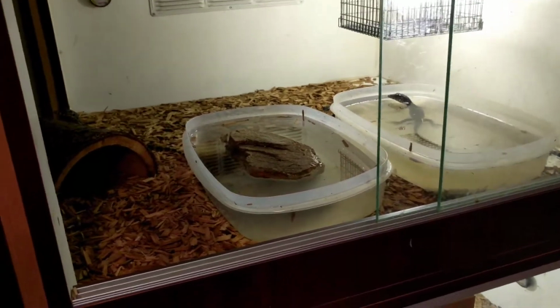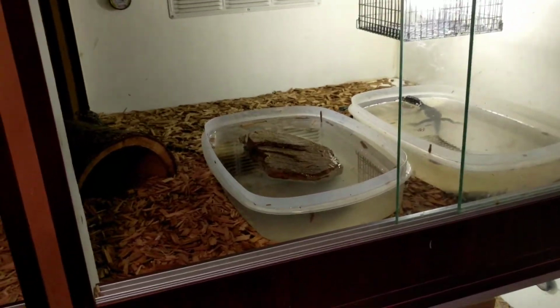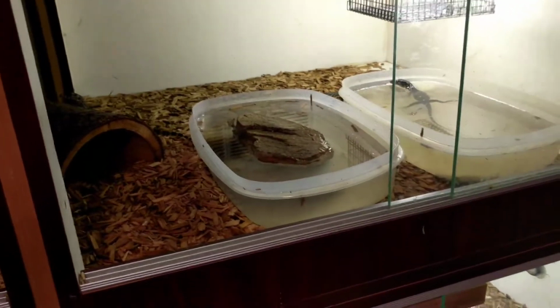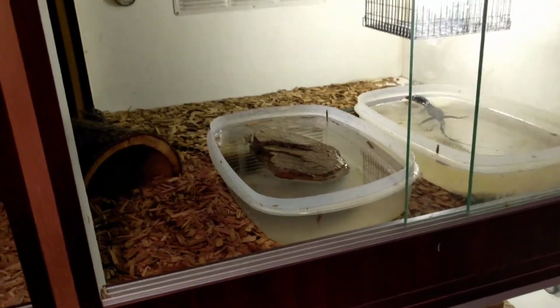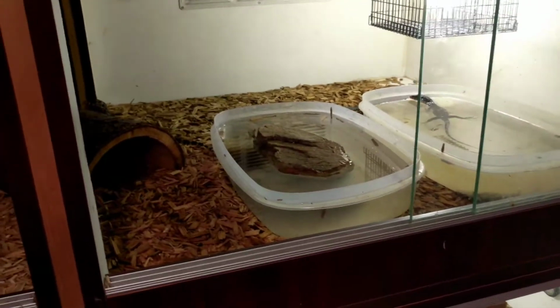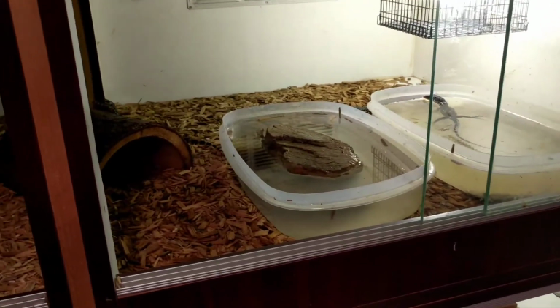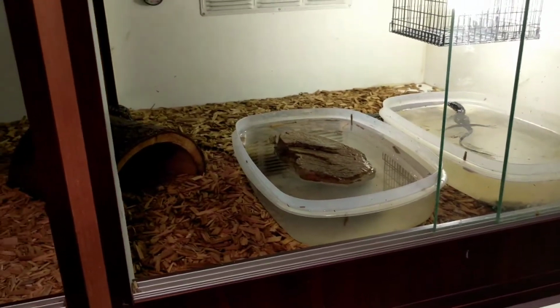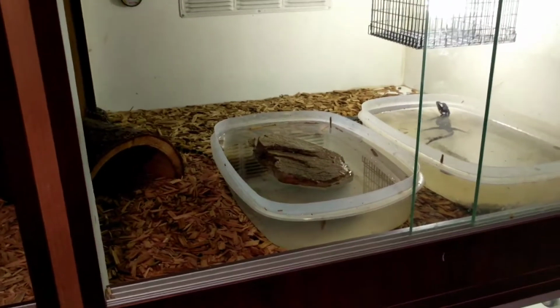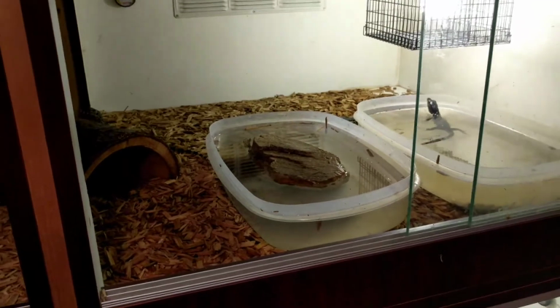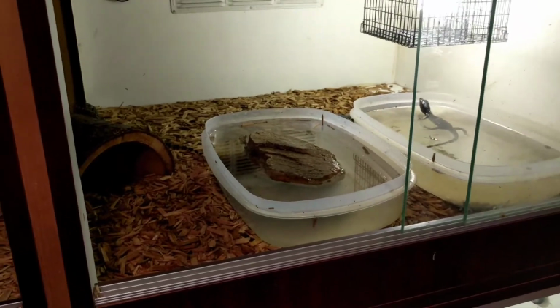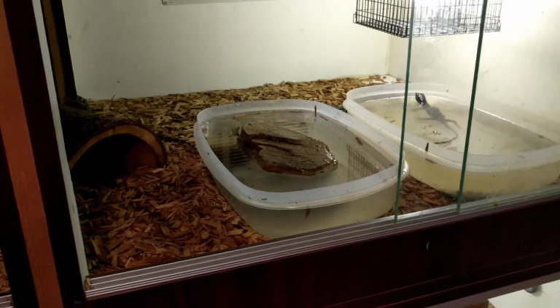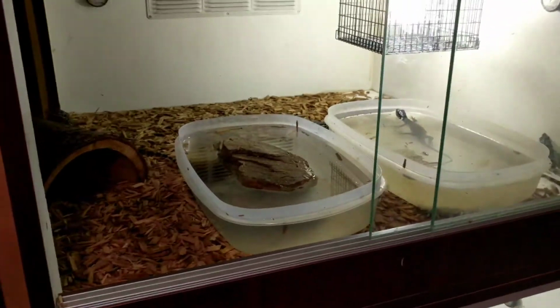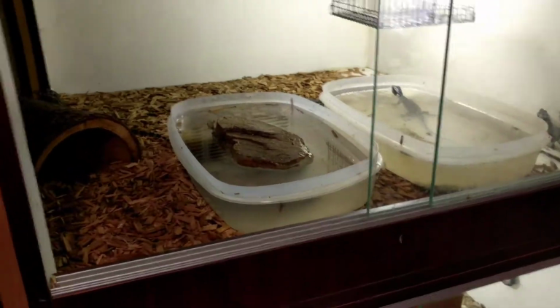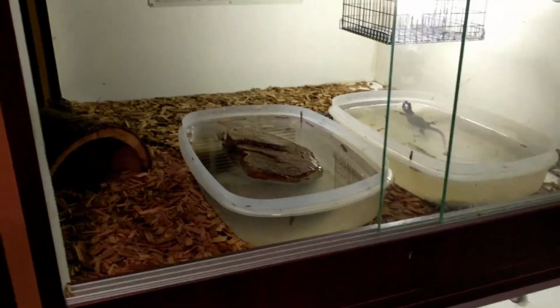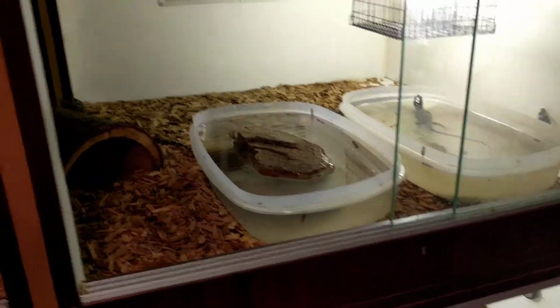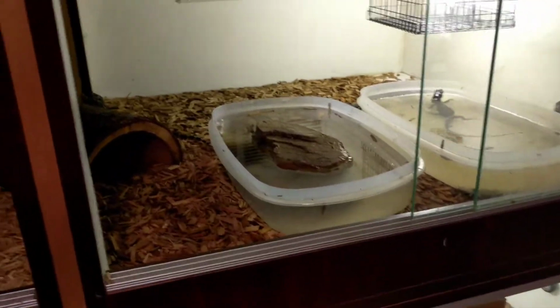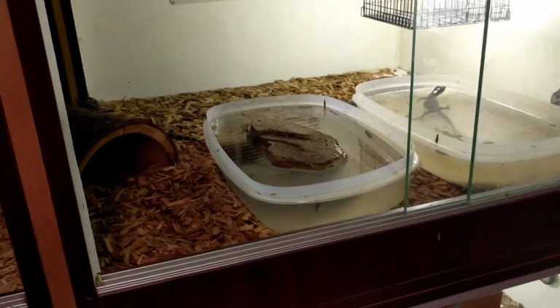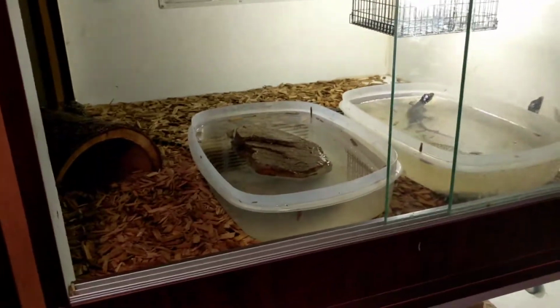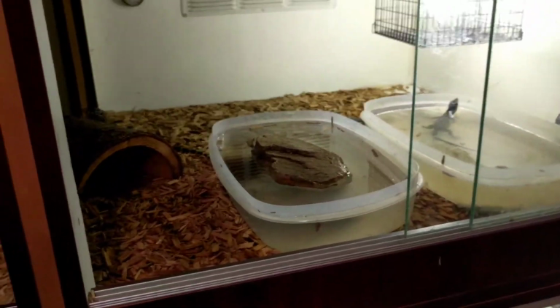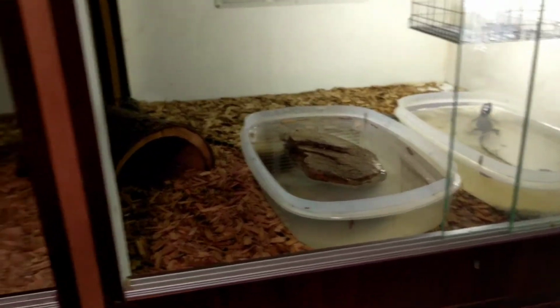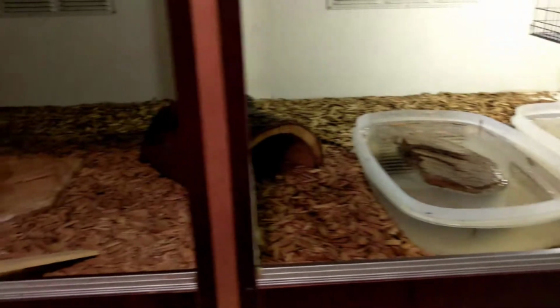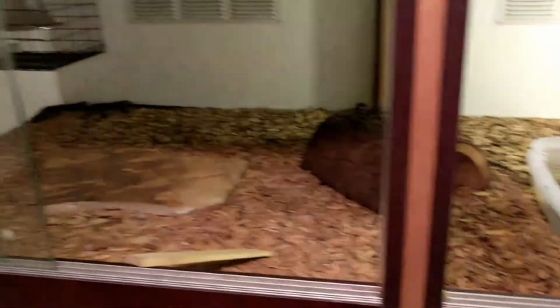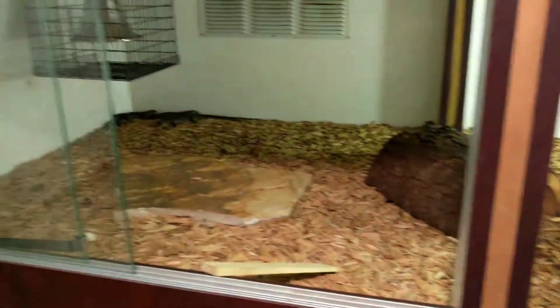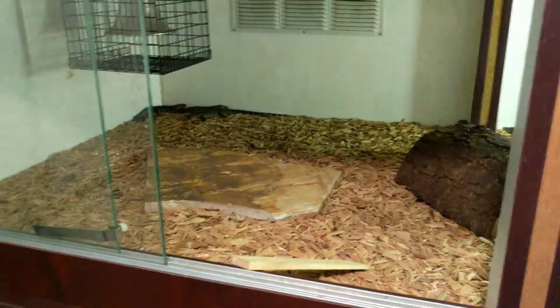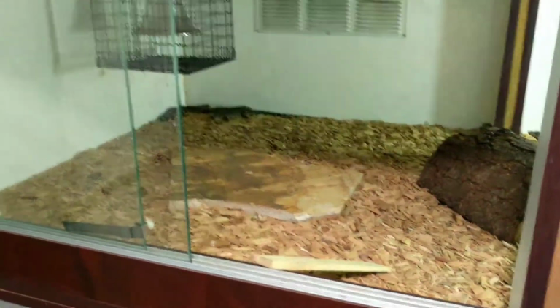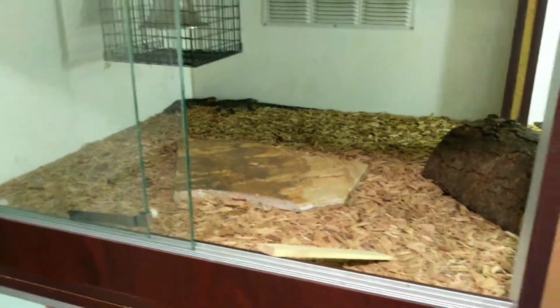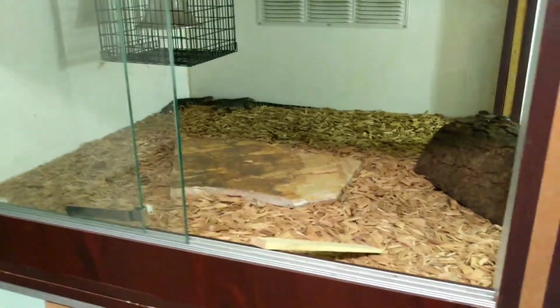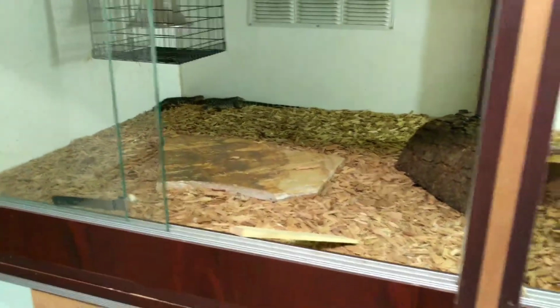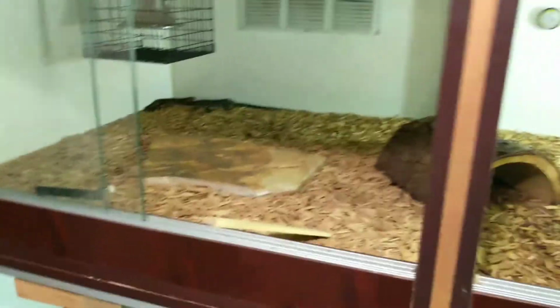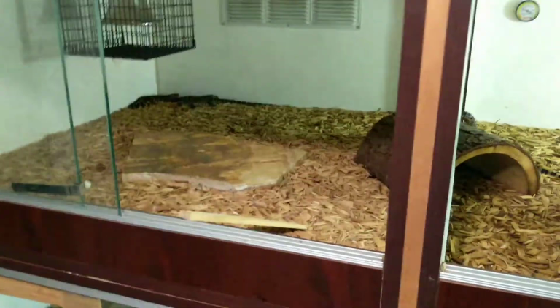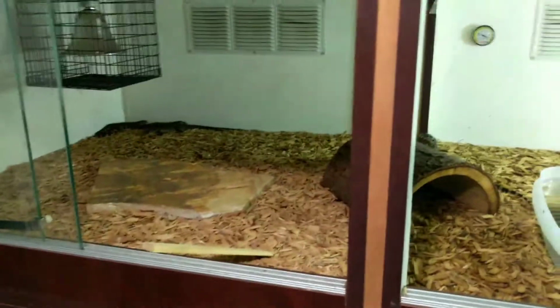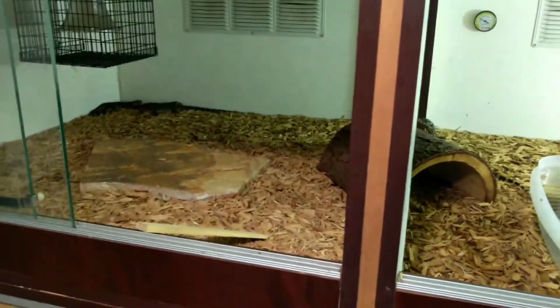As a hatchling it's not too much of an issue, but if you can get them to eat other things it's better to have variety. It helps them when they get older as well.